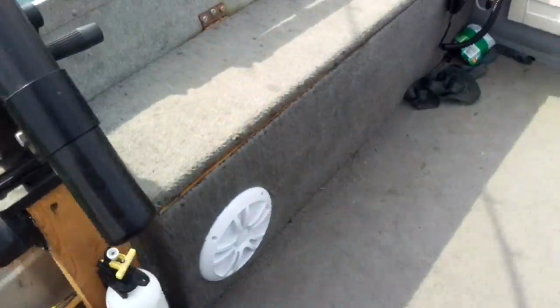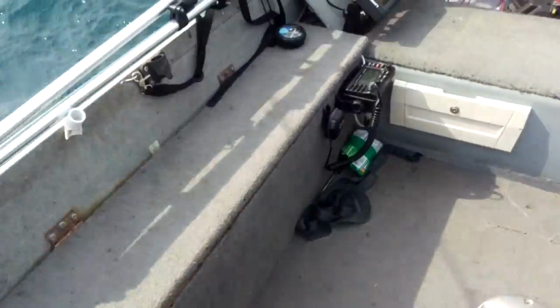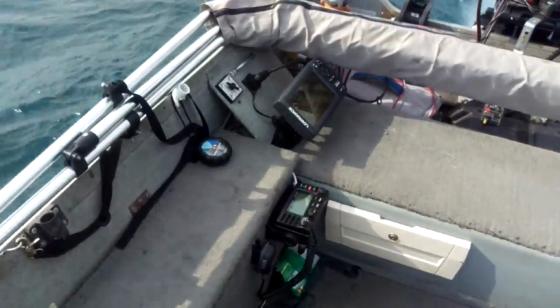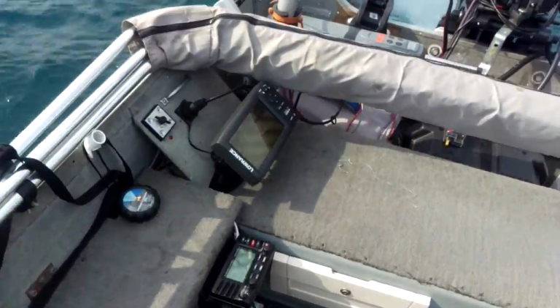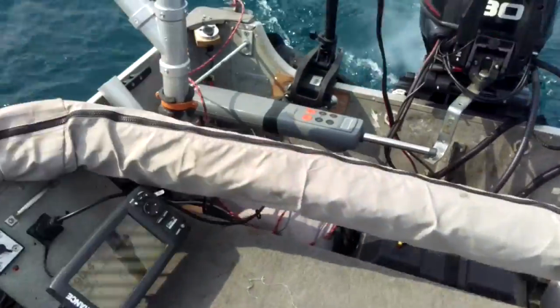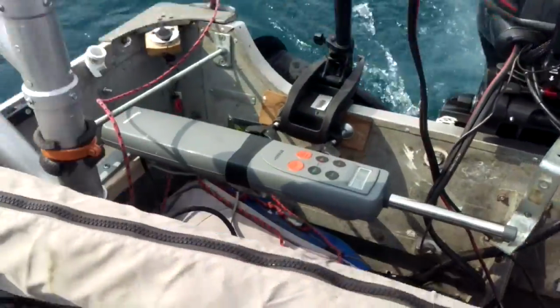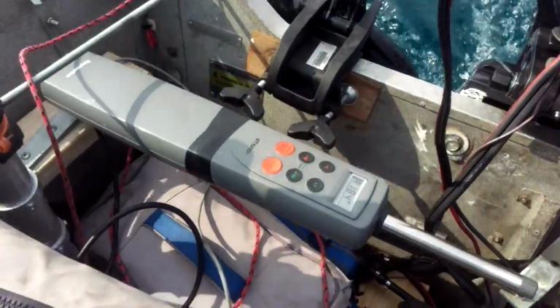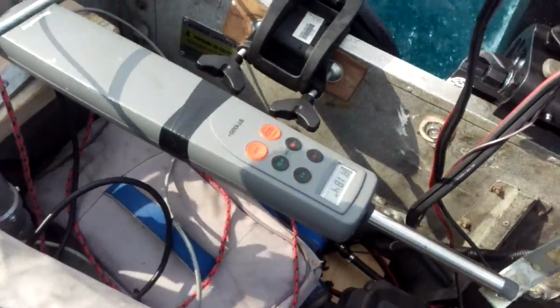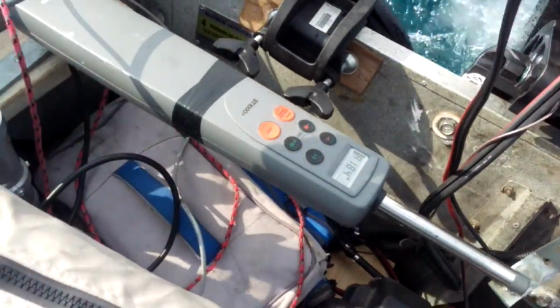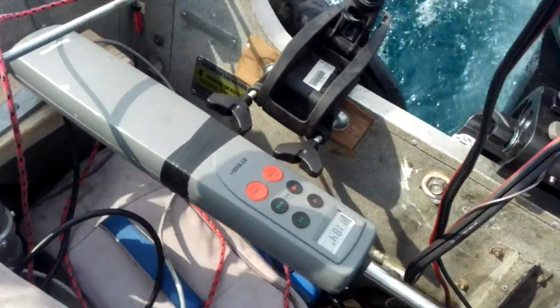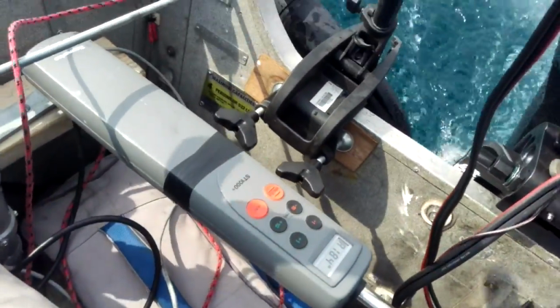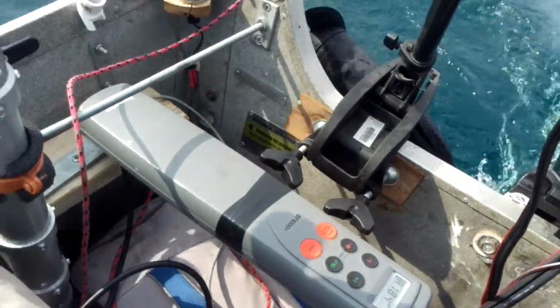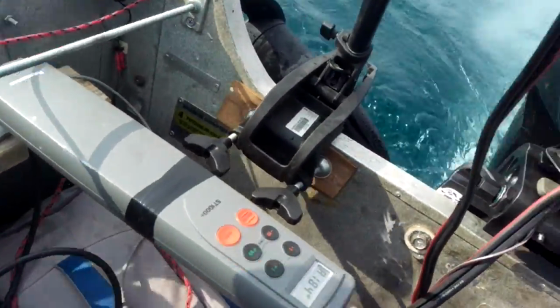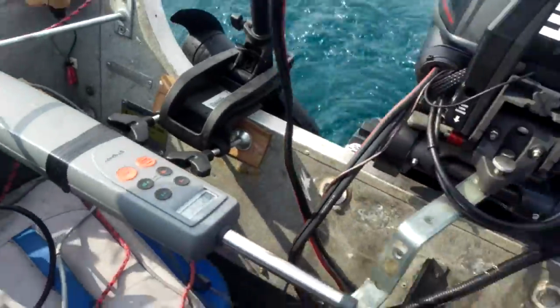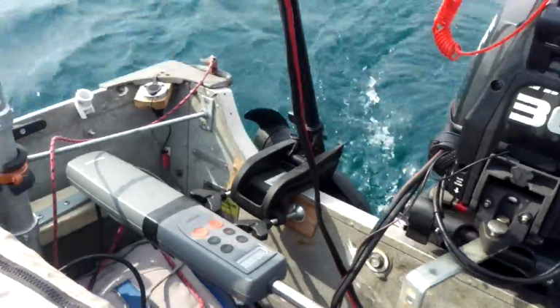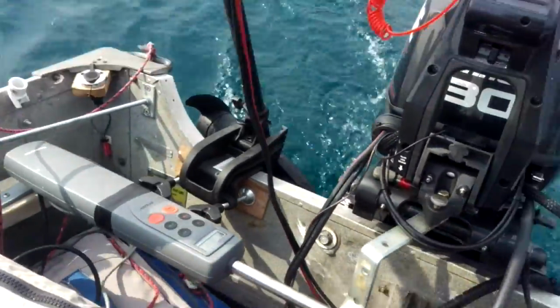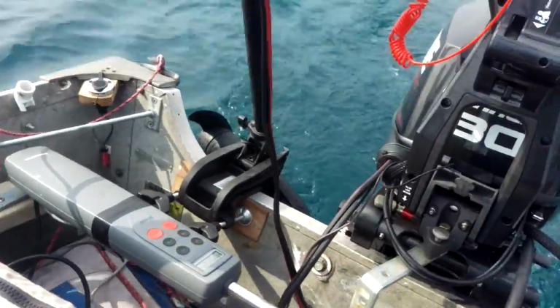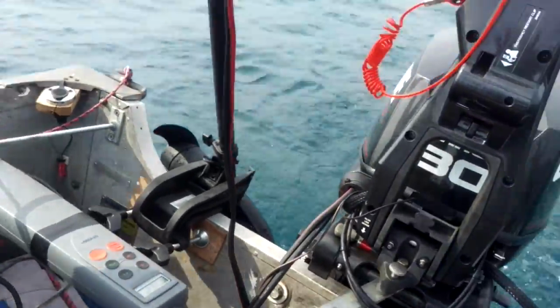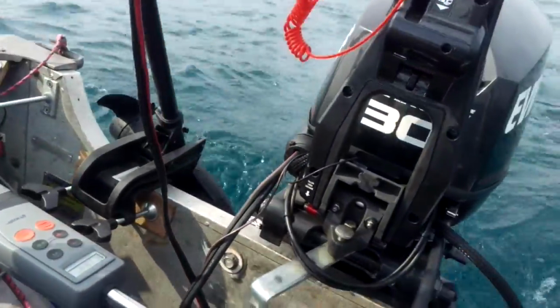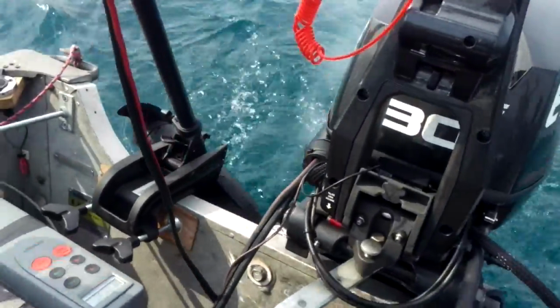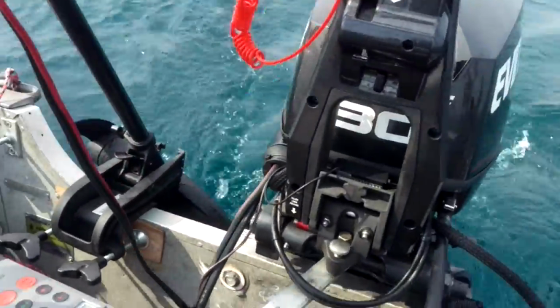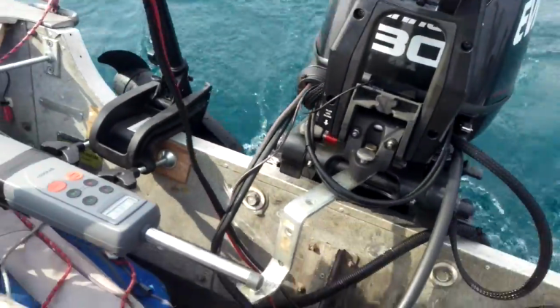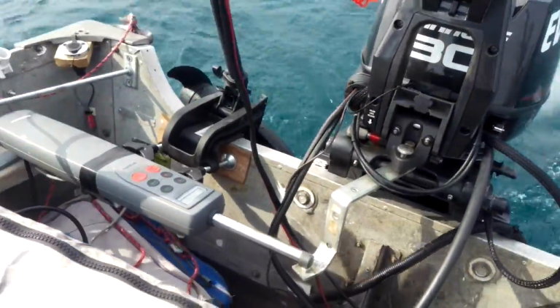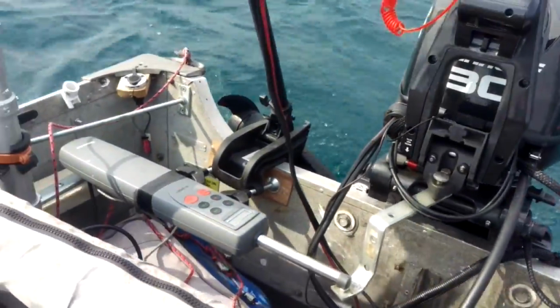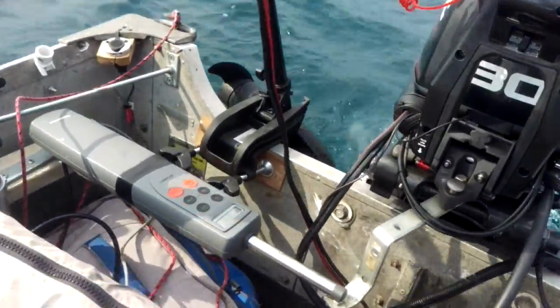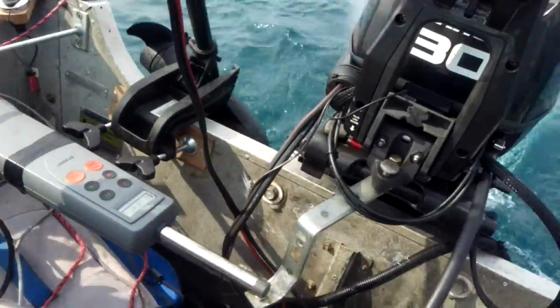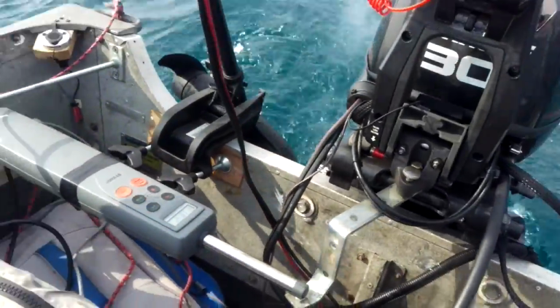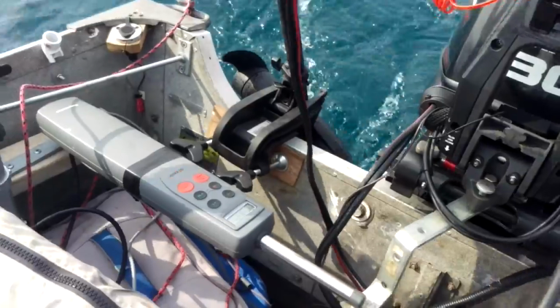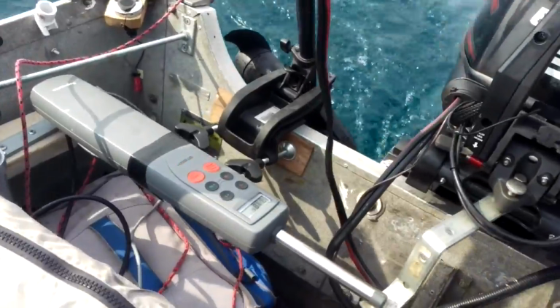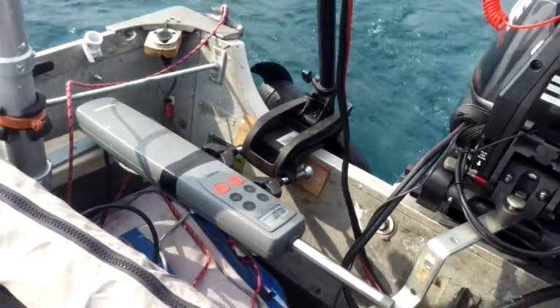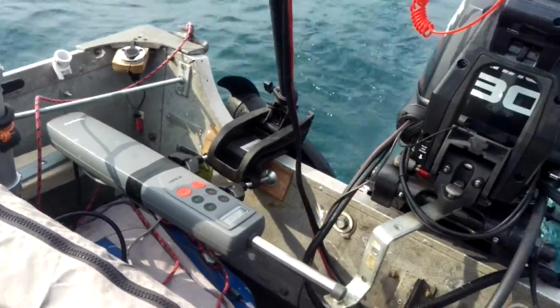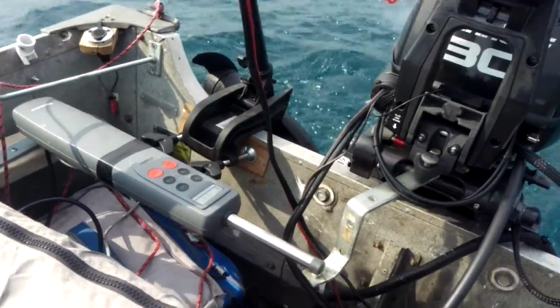Then I calibrated it through the settings to track straight and it's working perfect. I love it. So I'll just show you guys — autopilot on a small boat. You'll love it.